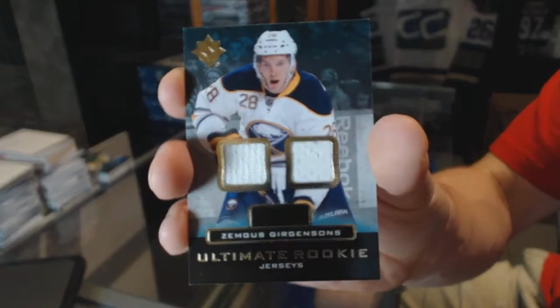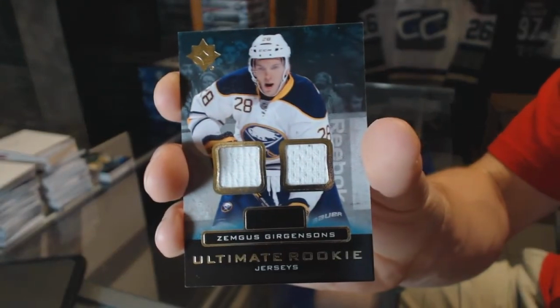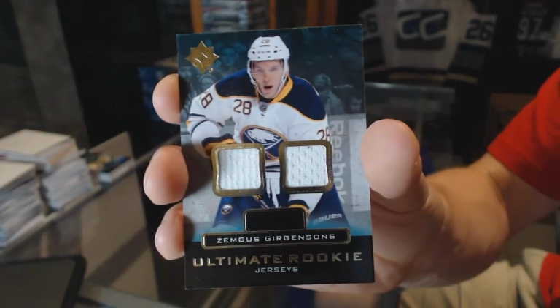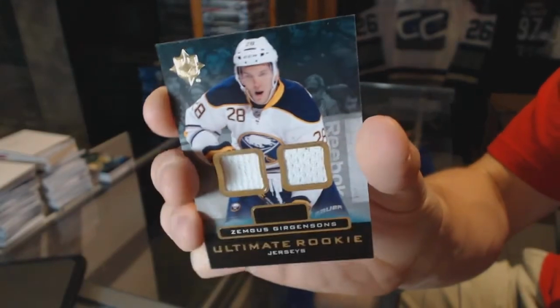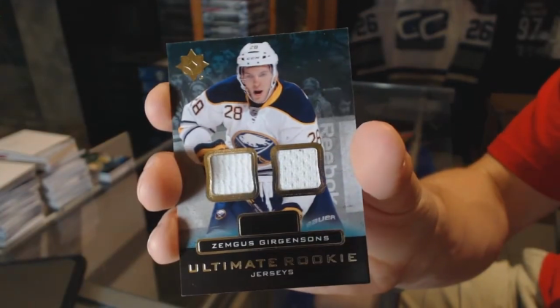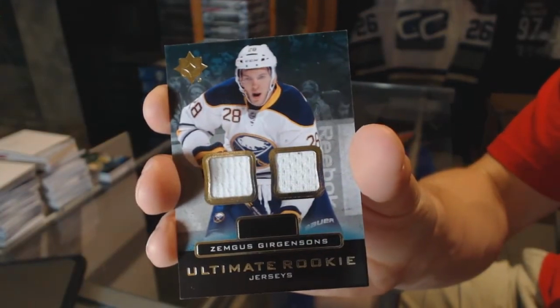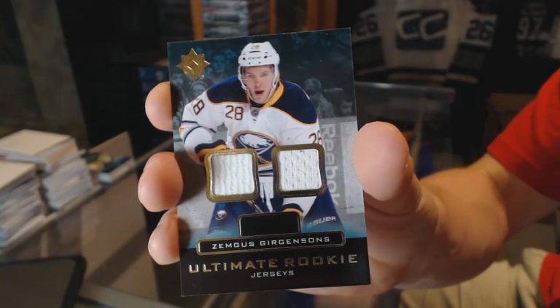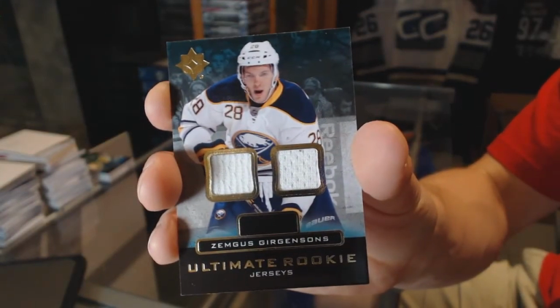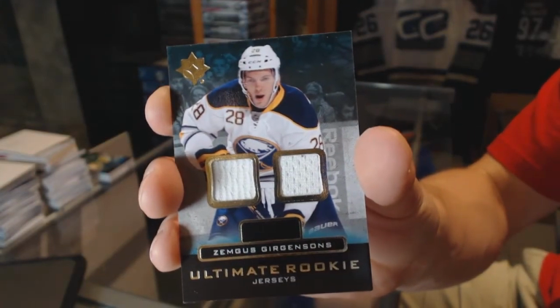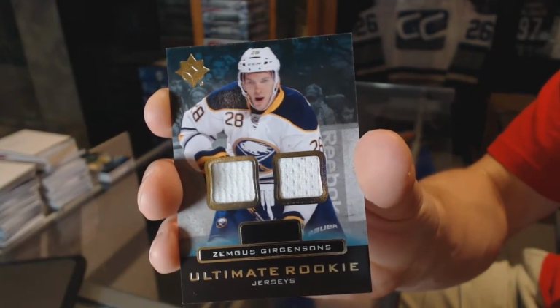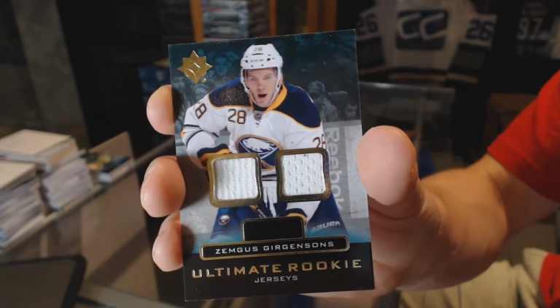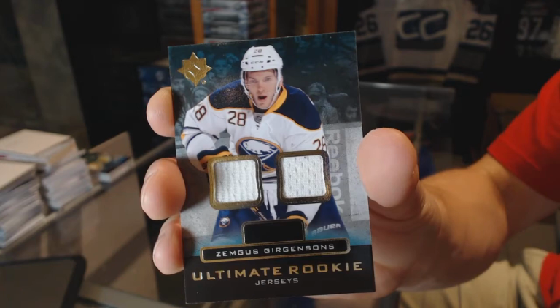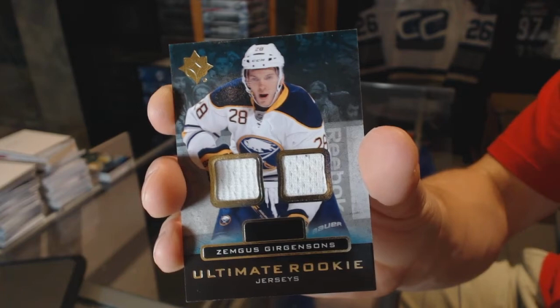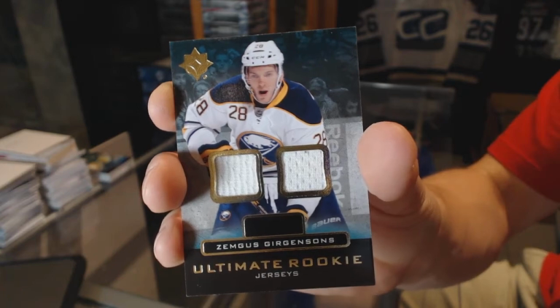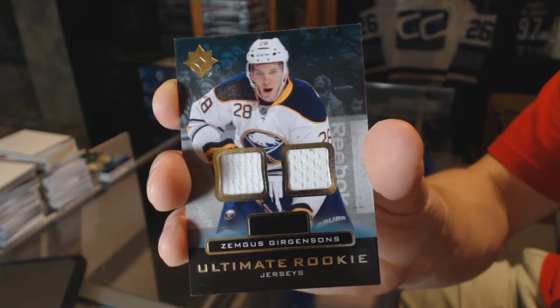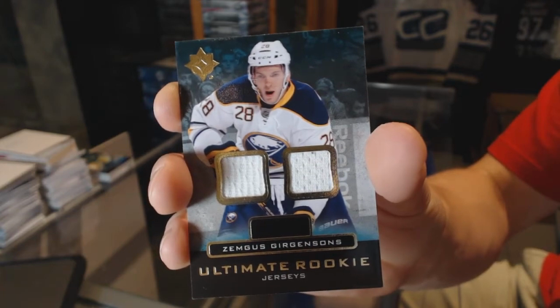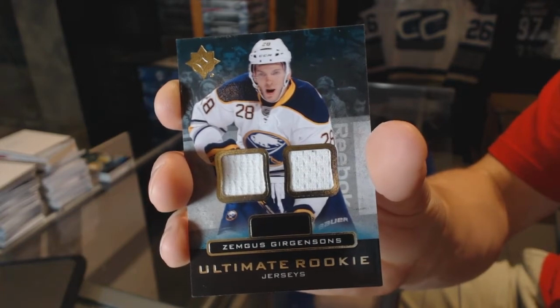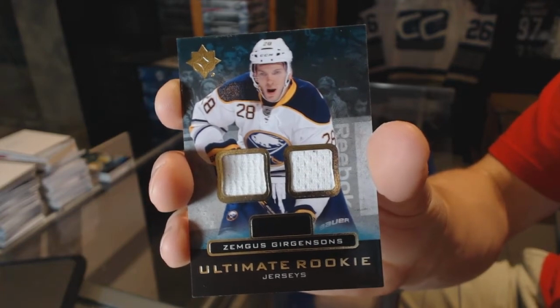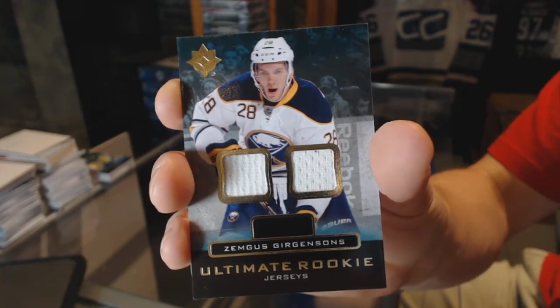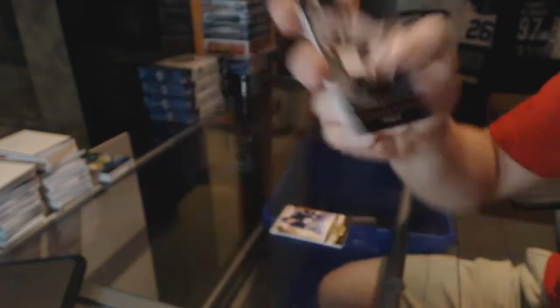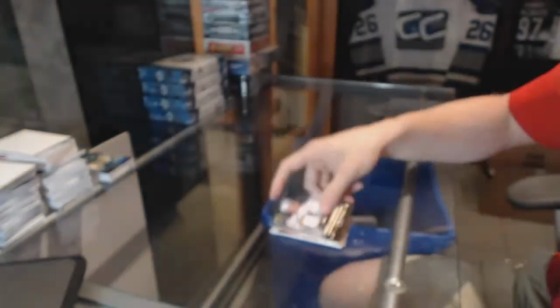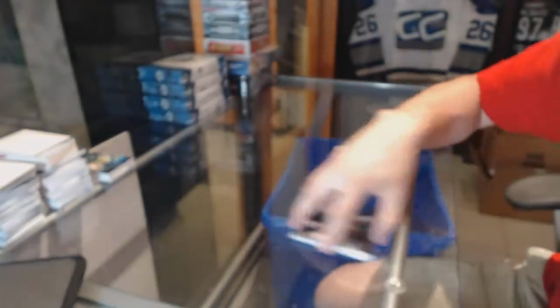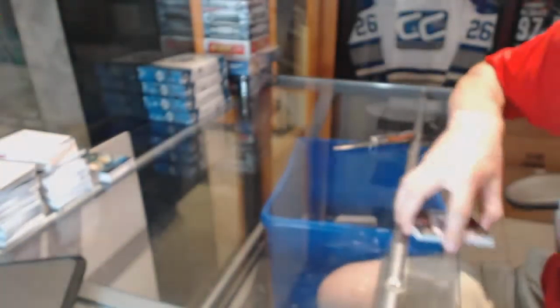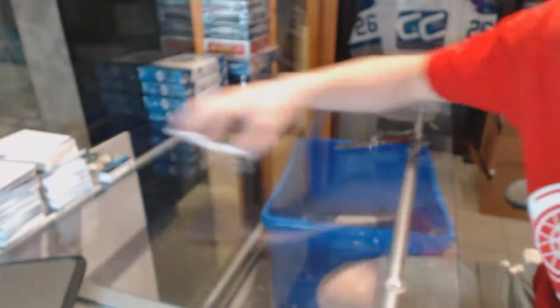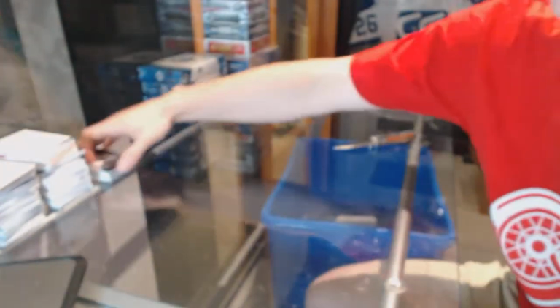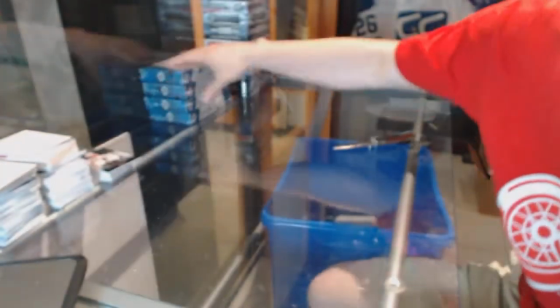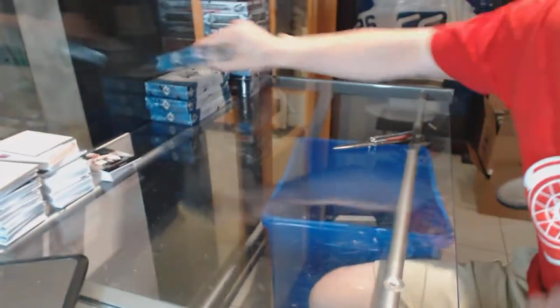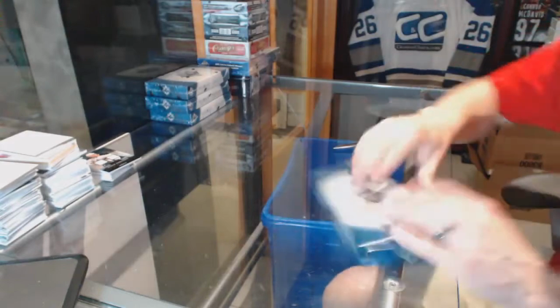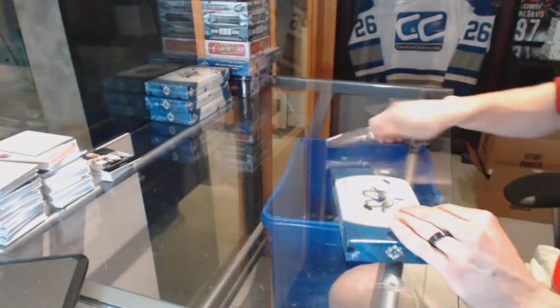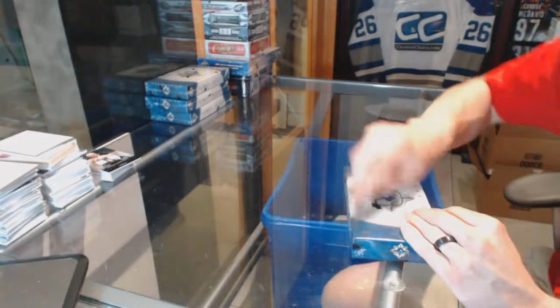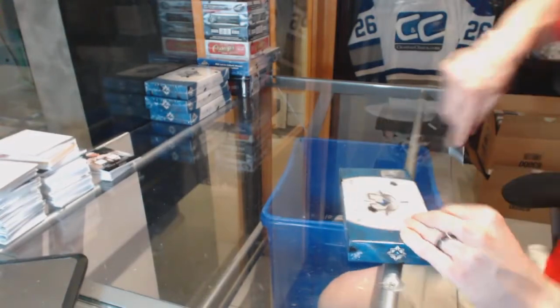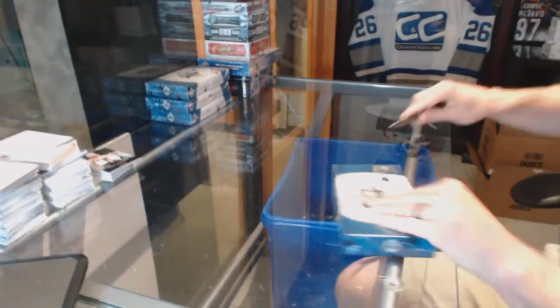Jacob Trouba rookie autograph out of 299 for the Jets. And an Ultimate Rookie dual jersey for the Buffalo Sabres, Zemgus Girgensons. That wraps up box three.